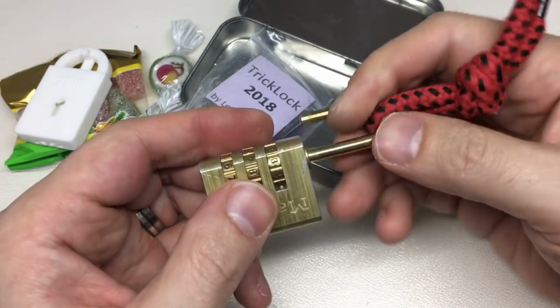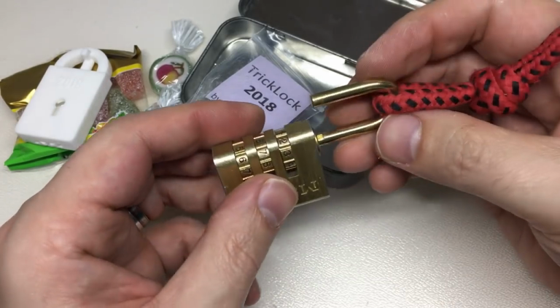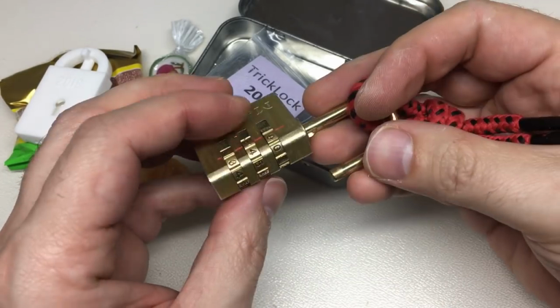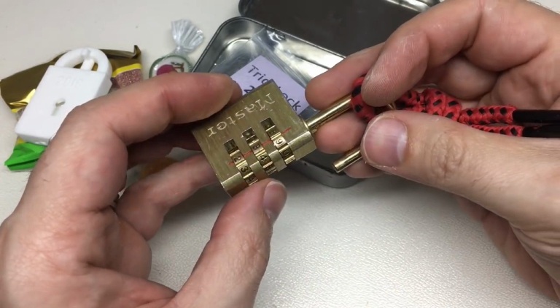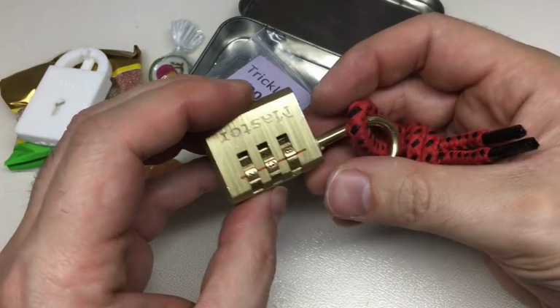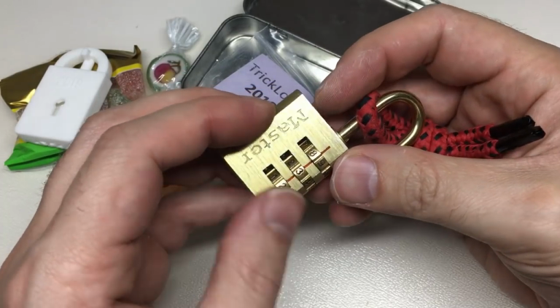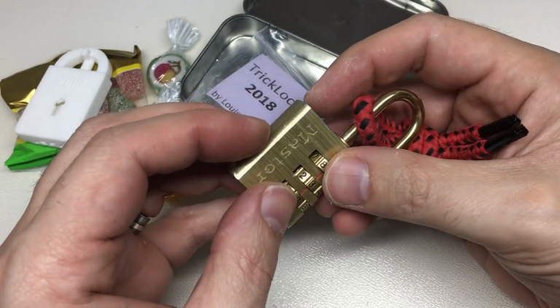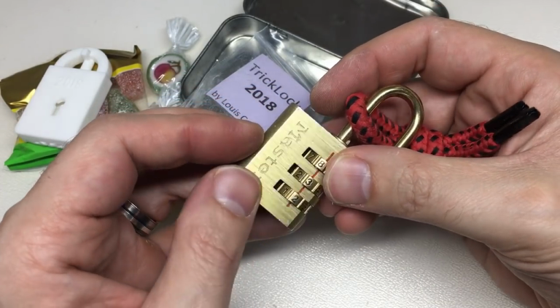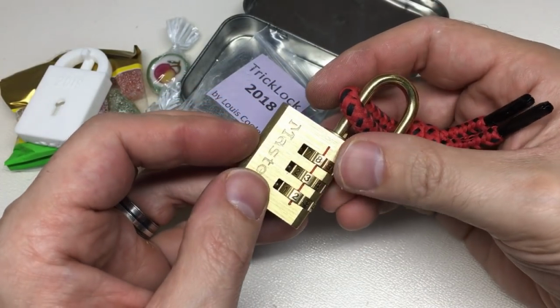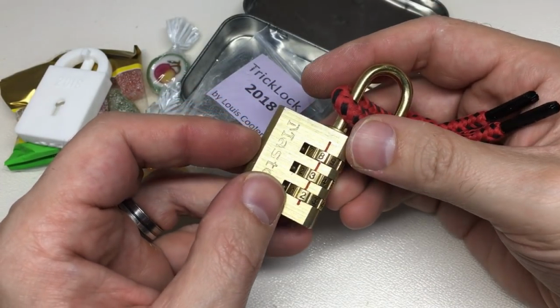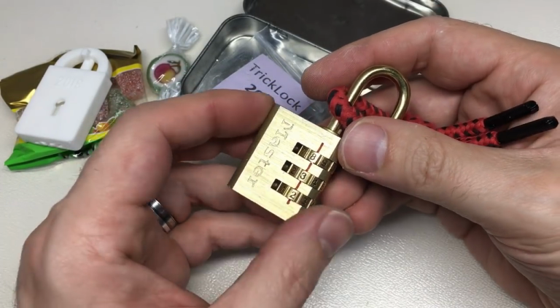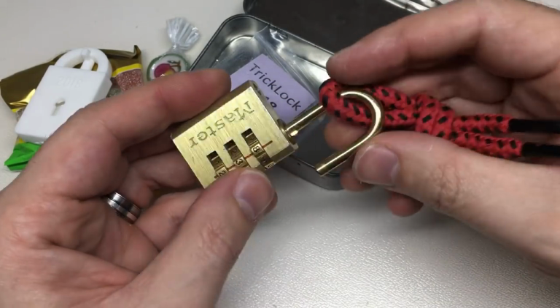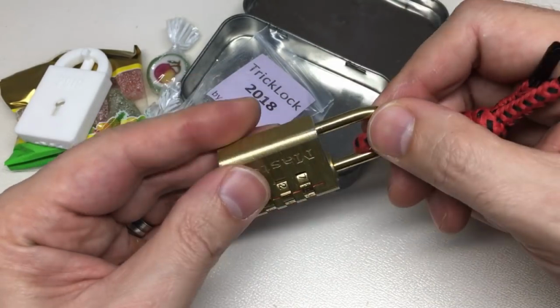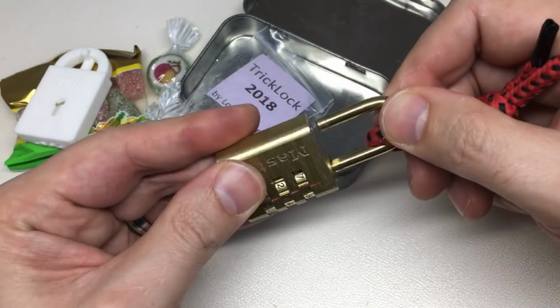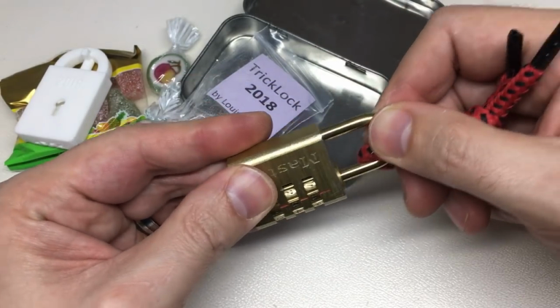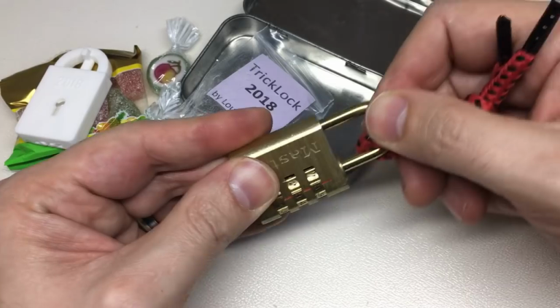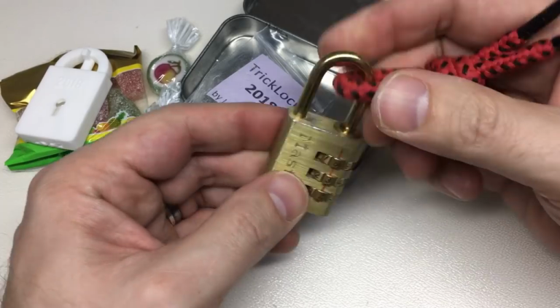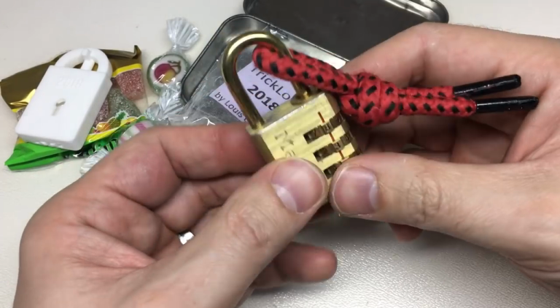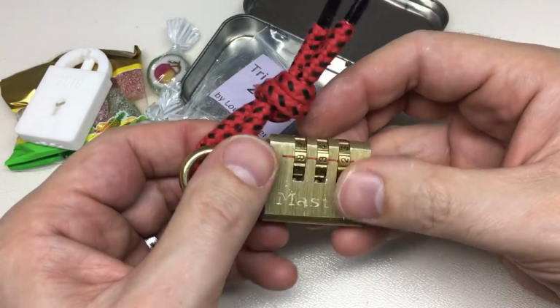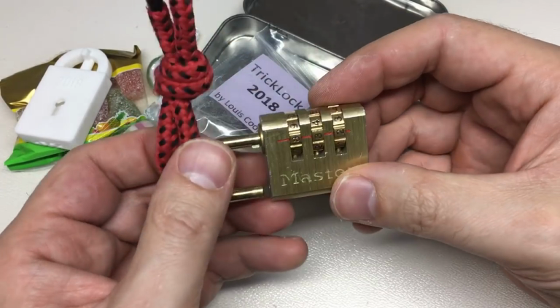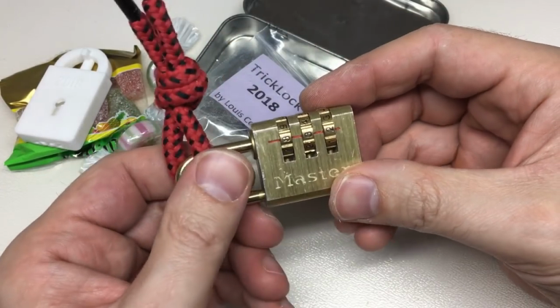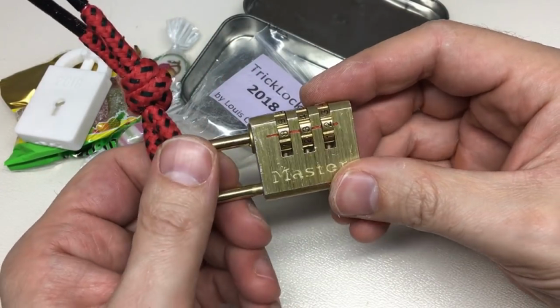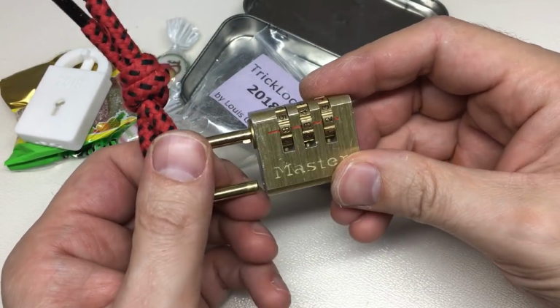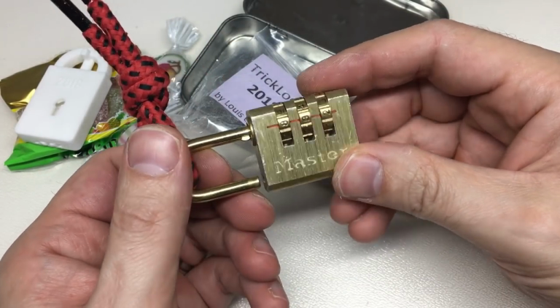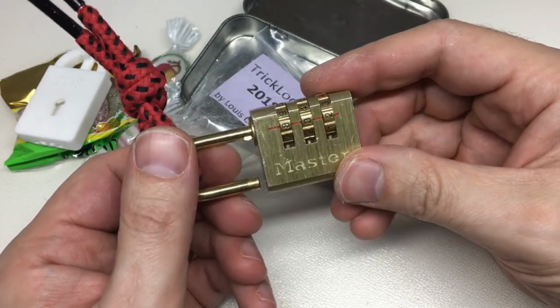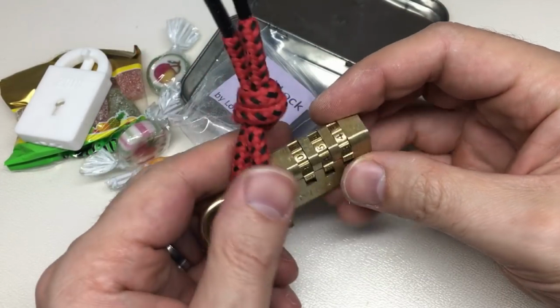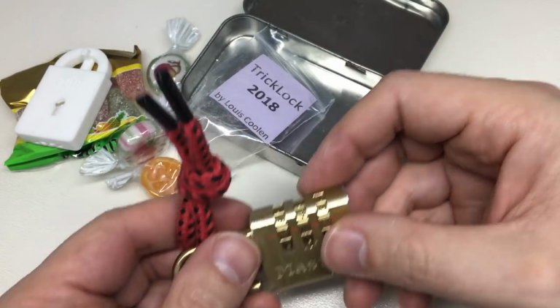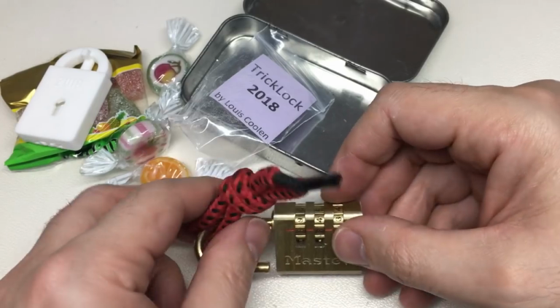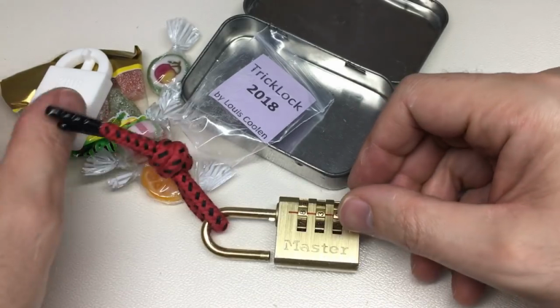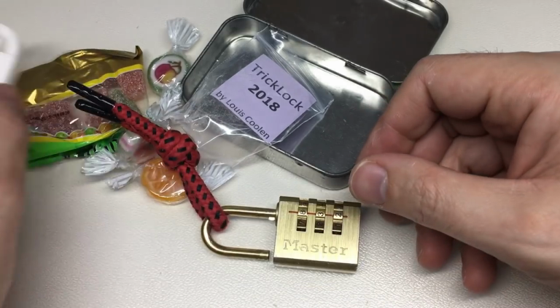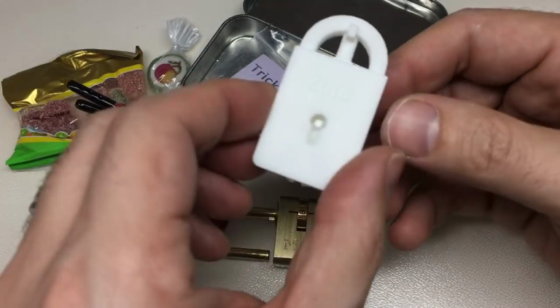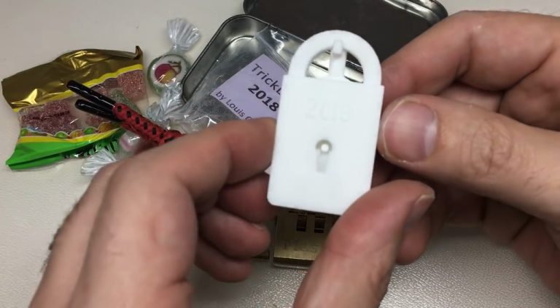Got it! Wow, so it was 832 — let's check. Yeah, 832. That was strange; the wheels really wanted to turn together on this one, but we got there in the end. Then this little trick lock by Louis — that's really cool. I haven't quite figured this one out yet.